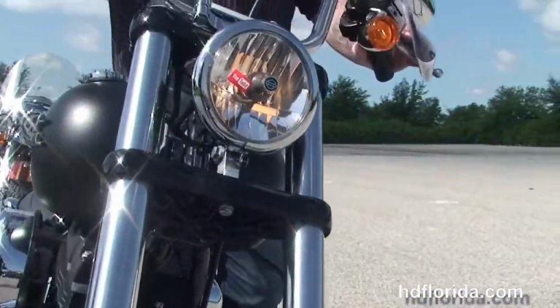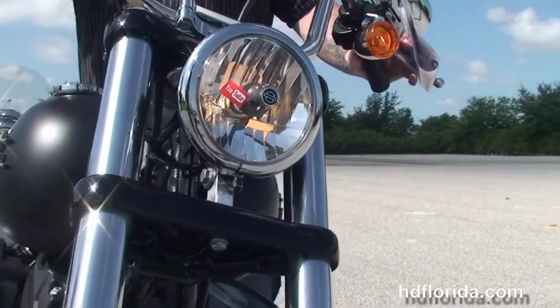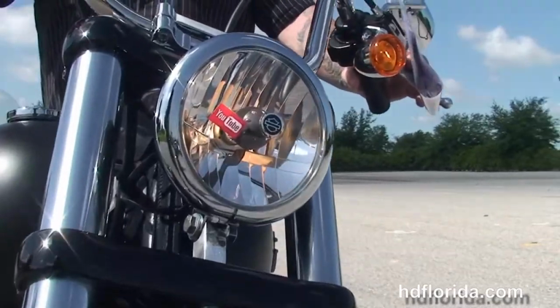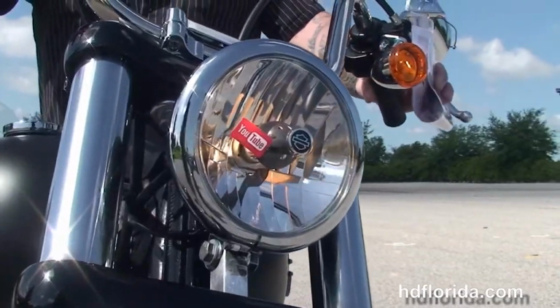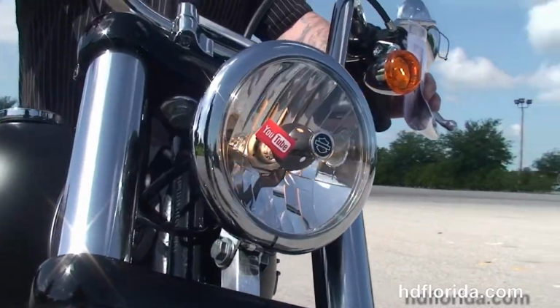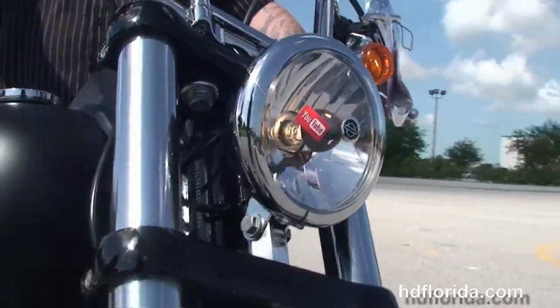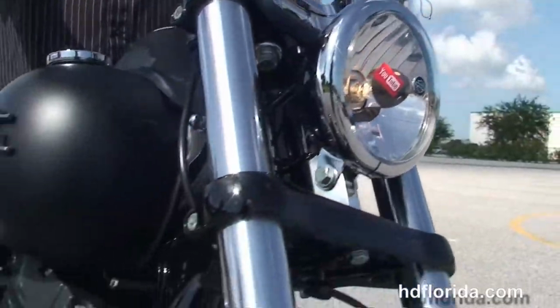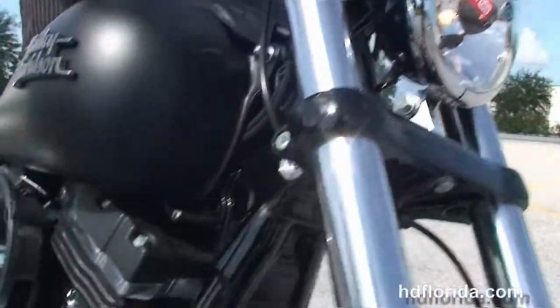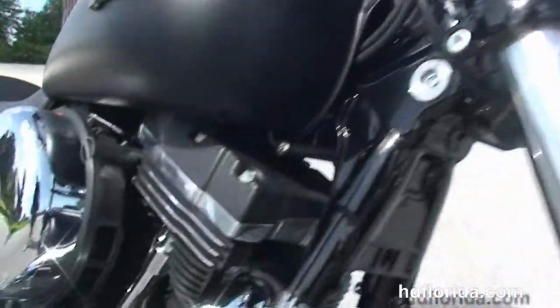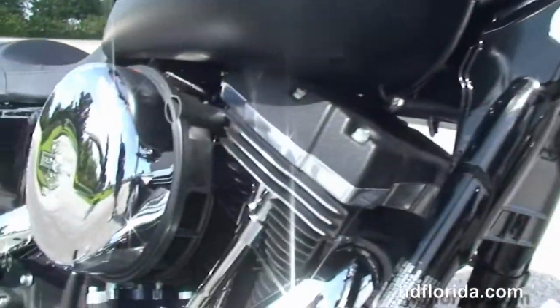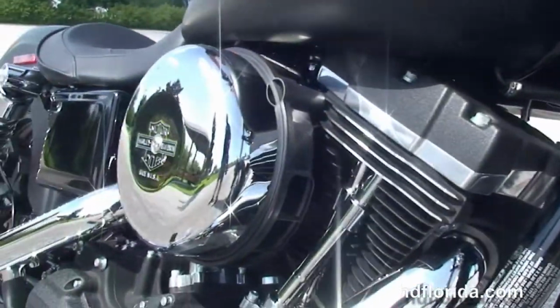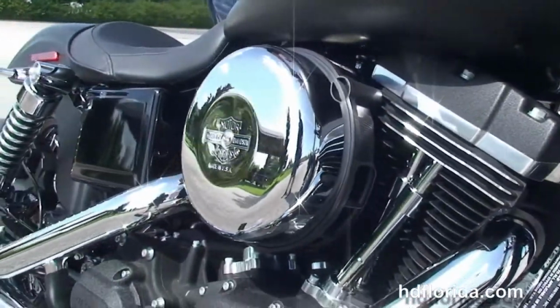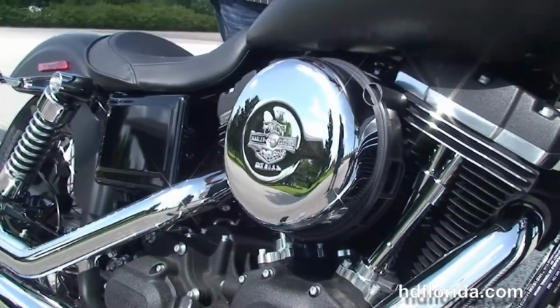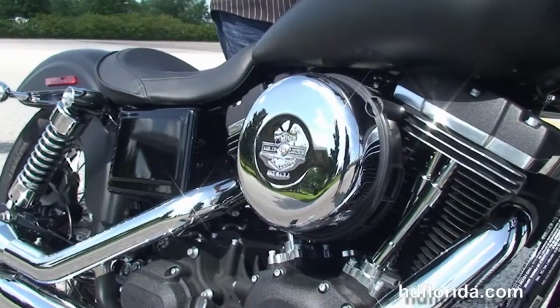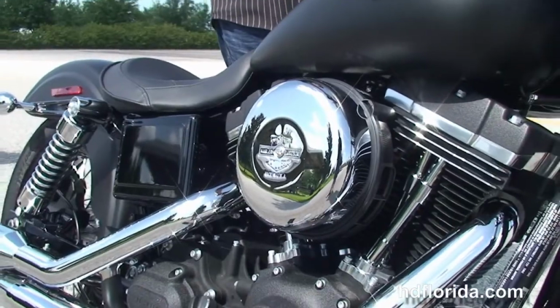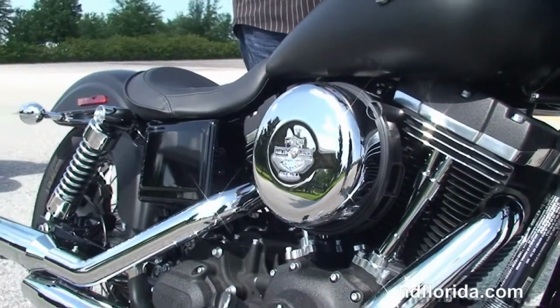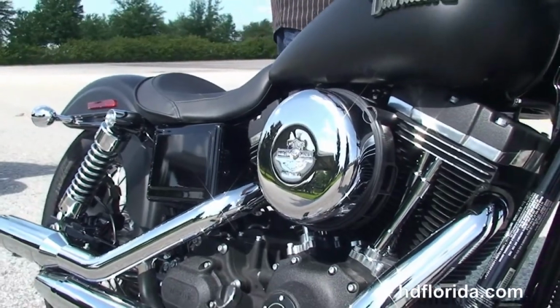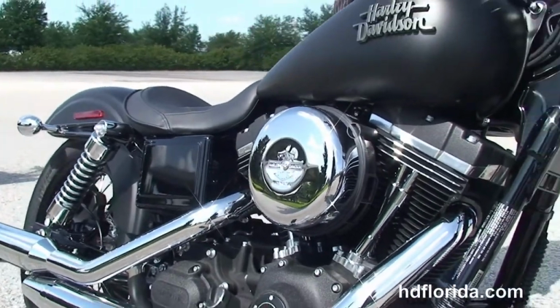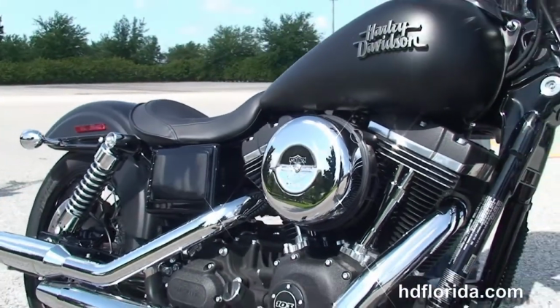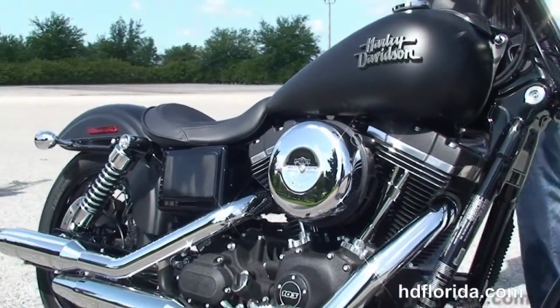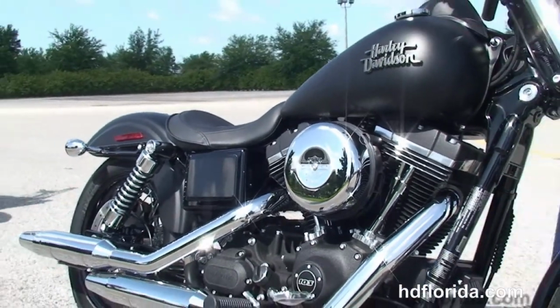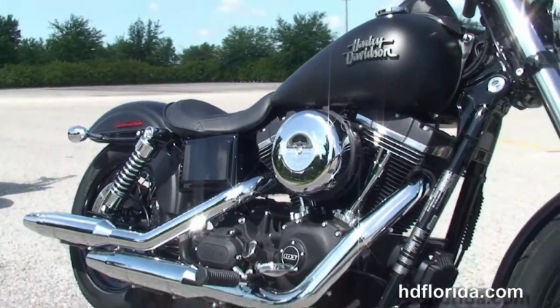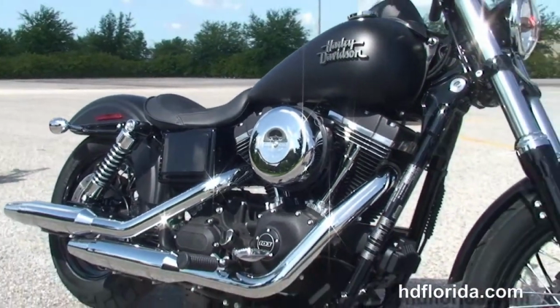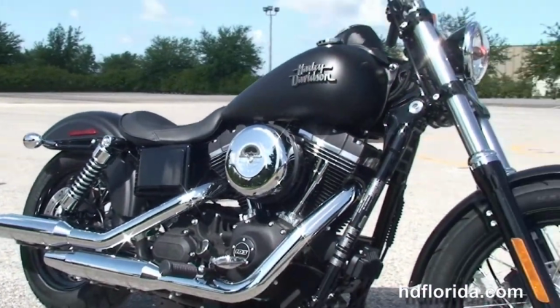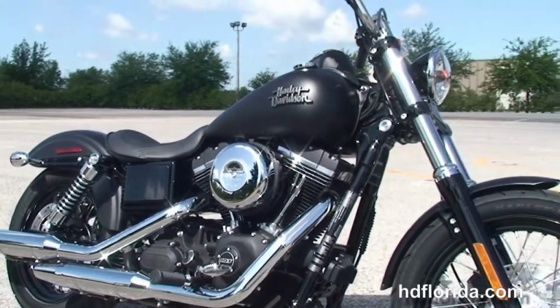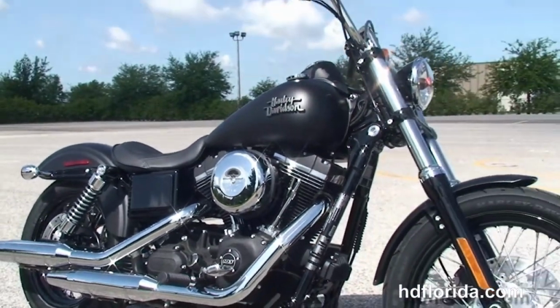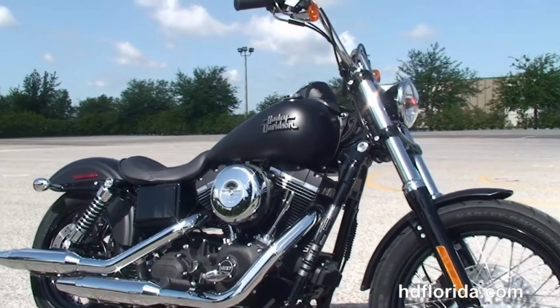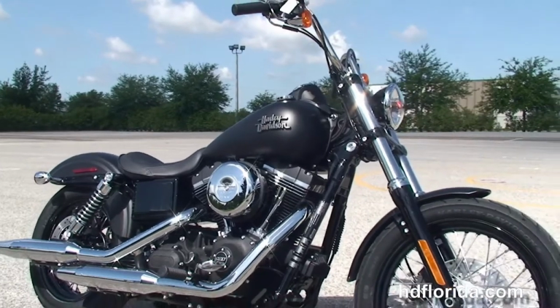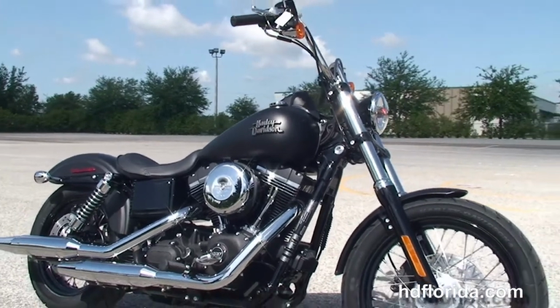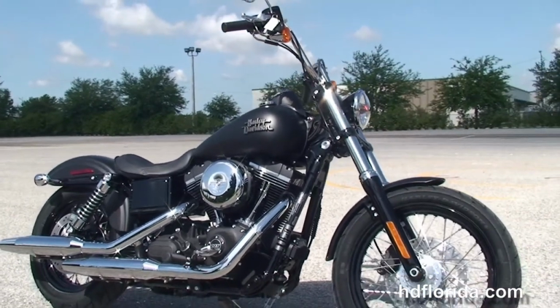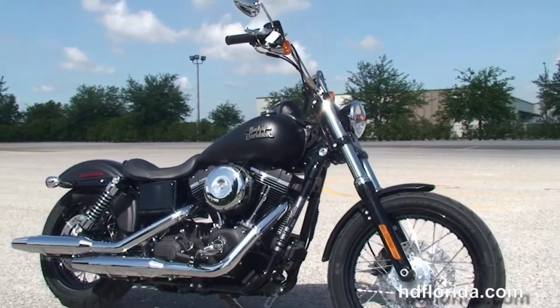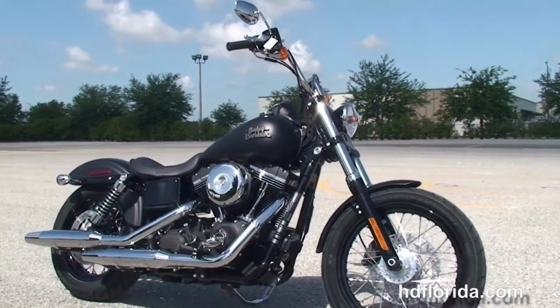This bike has the factory-upgraded security, in stock and ready for immediate delivery. Black triple-tree clamps and a black headlight finish out everything on the front. Options and accessories retail out over $600.